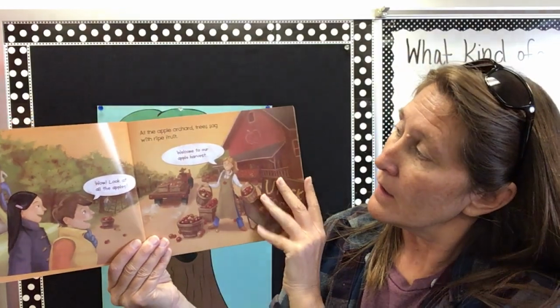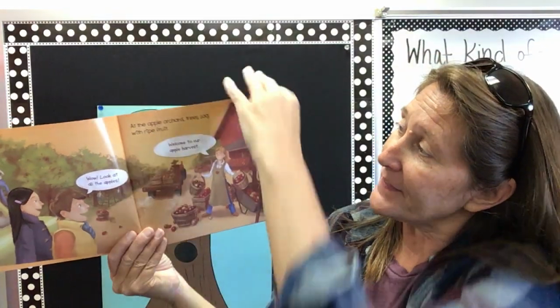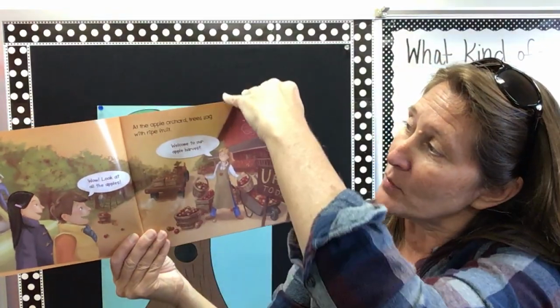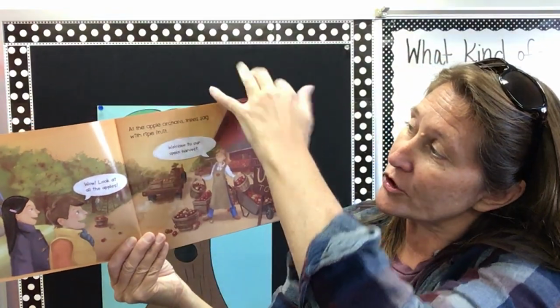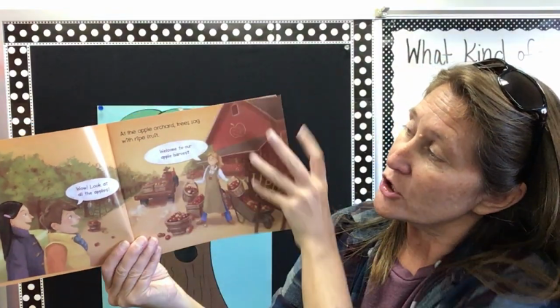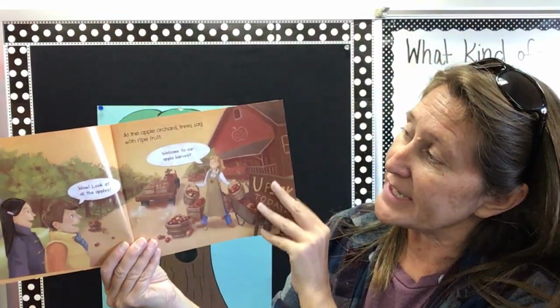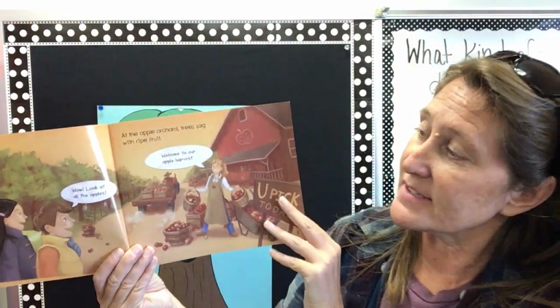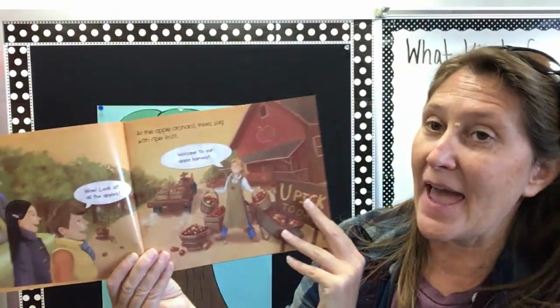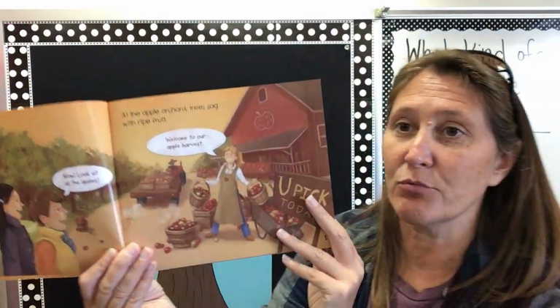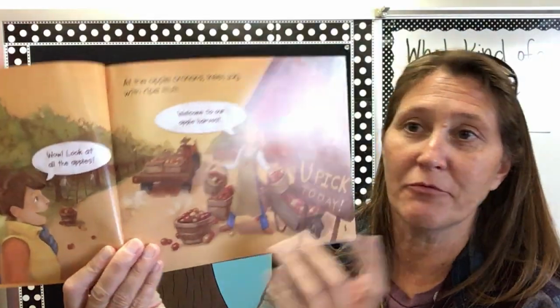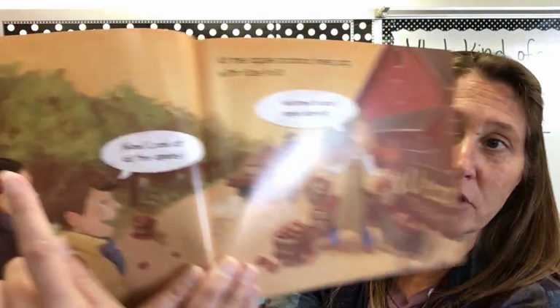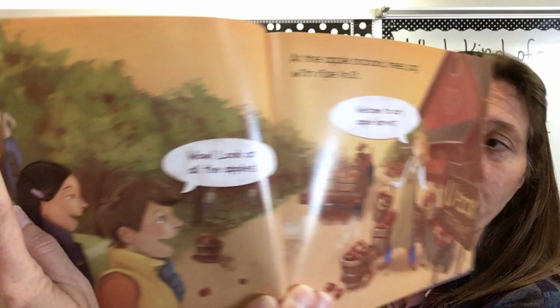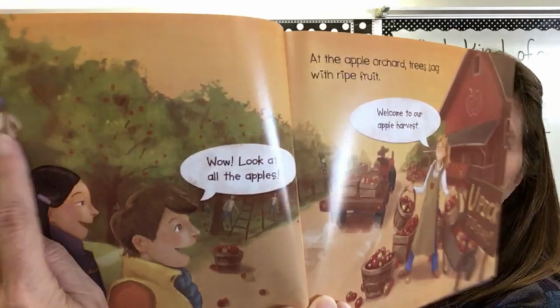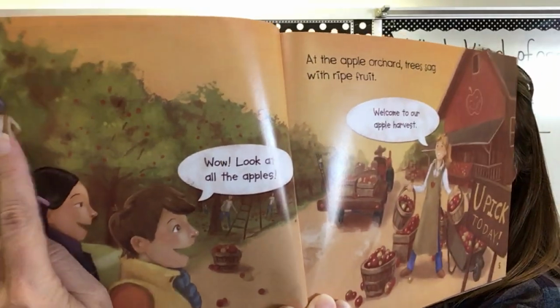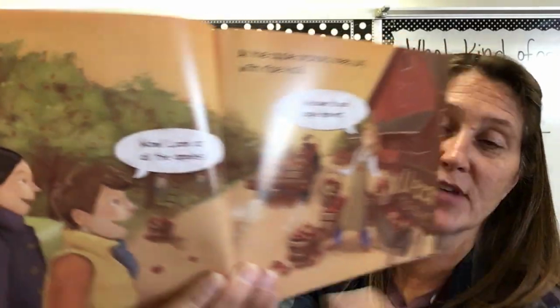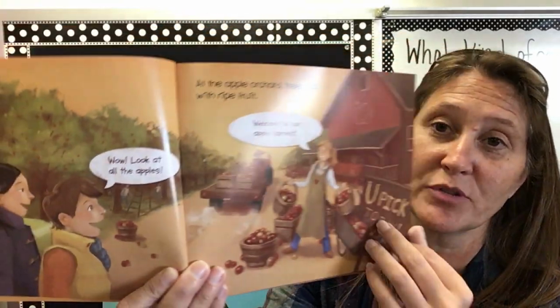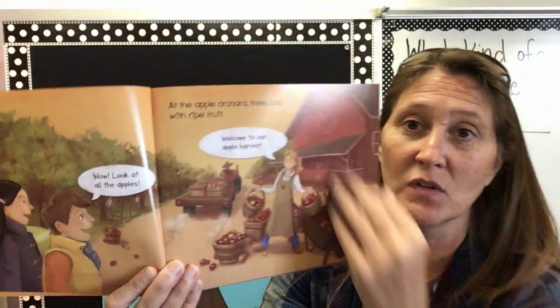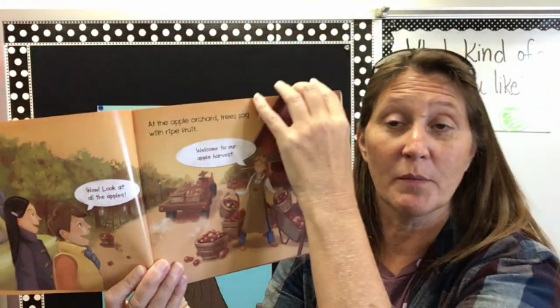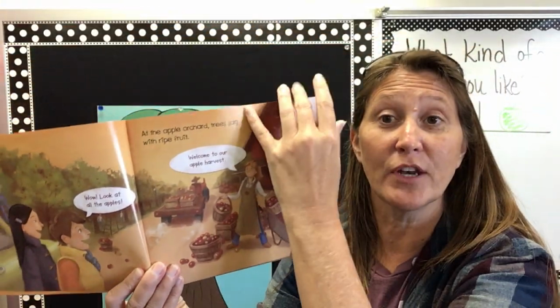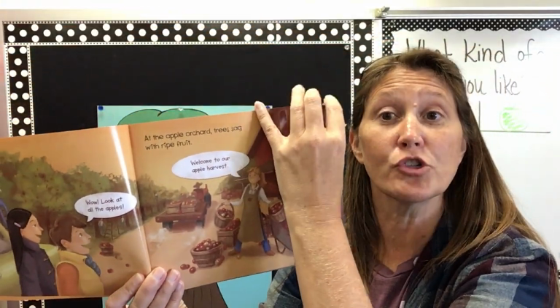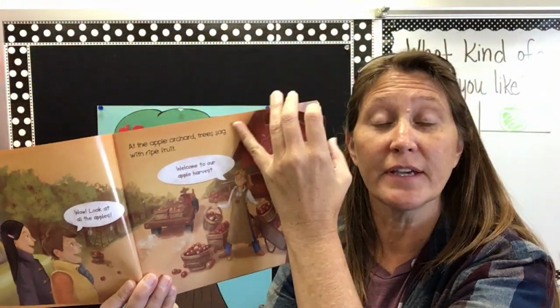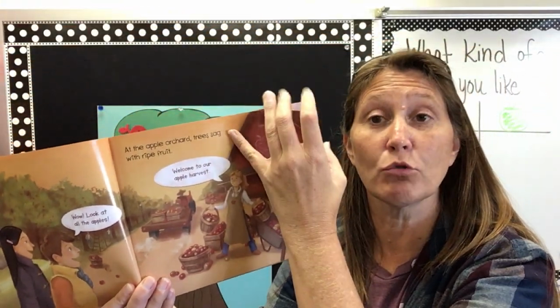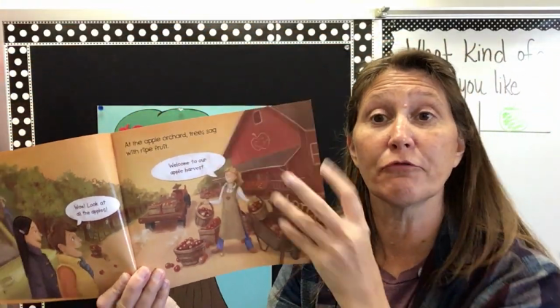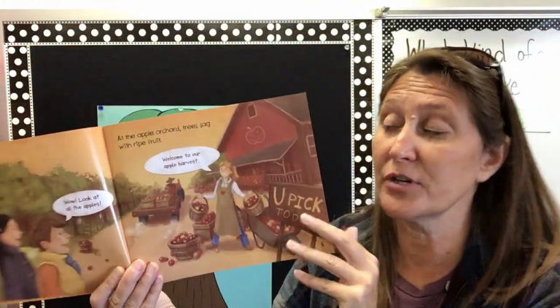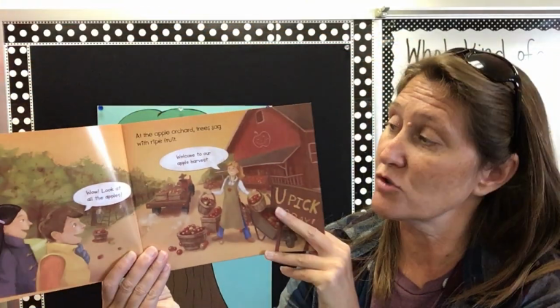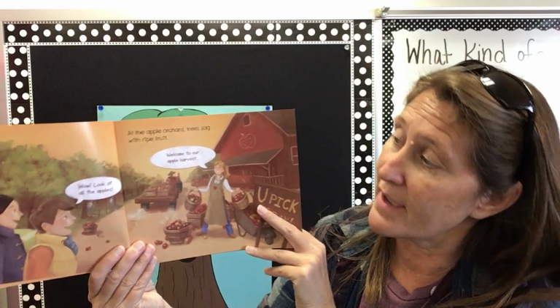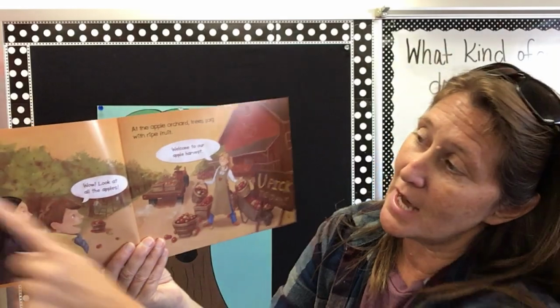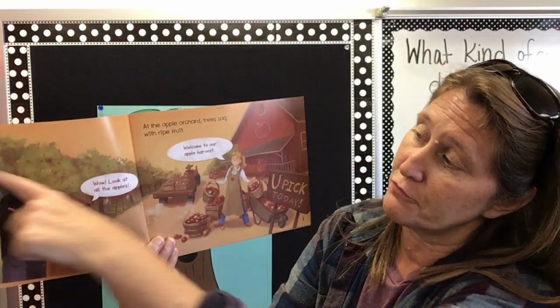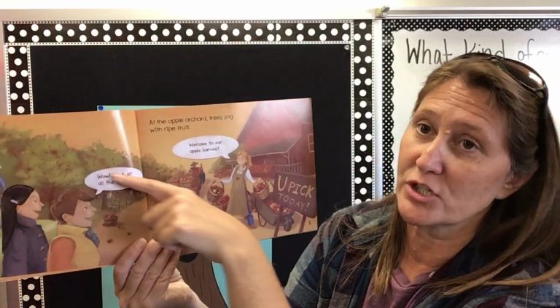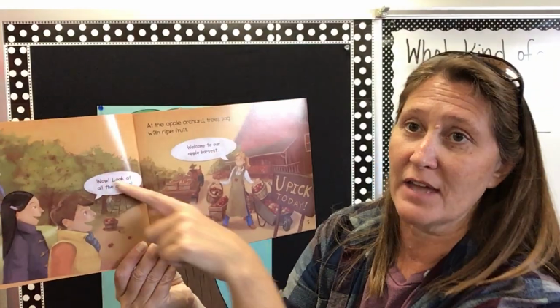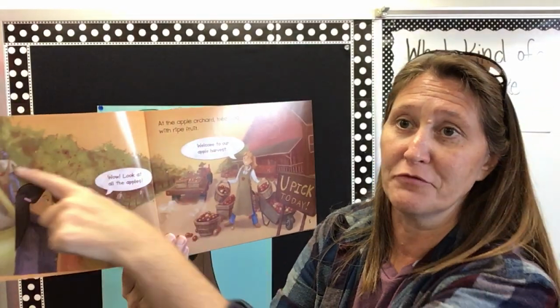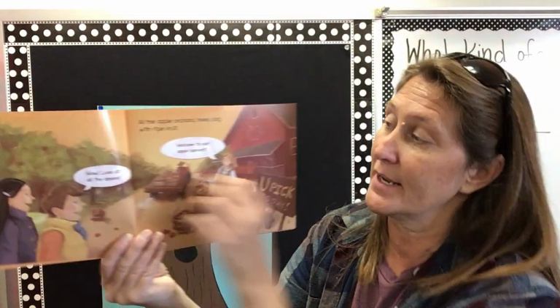At the apple orchard, trees sag with ripe fruit. Look at all the fruit on those apple trees. Remember that an orchard is a group of fruit trees. So they have lots of fruit trees just like apple farmer Annie.